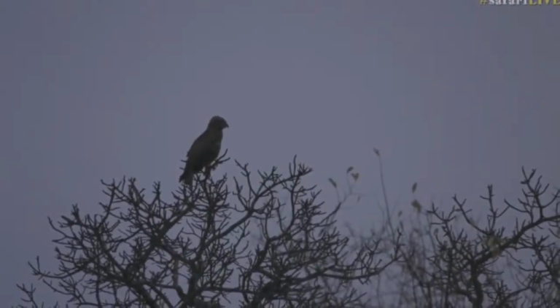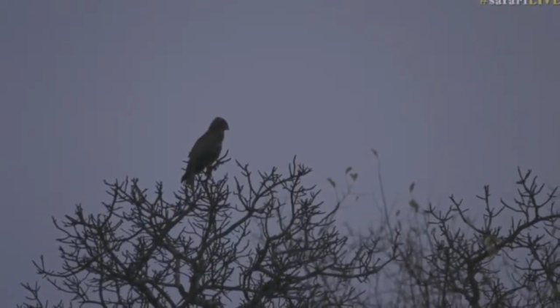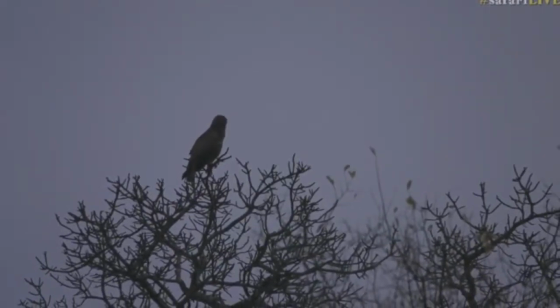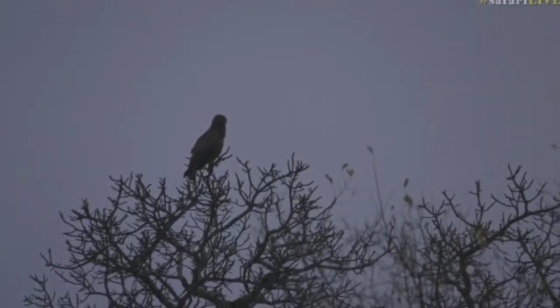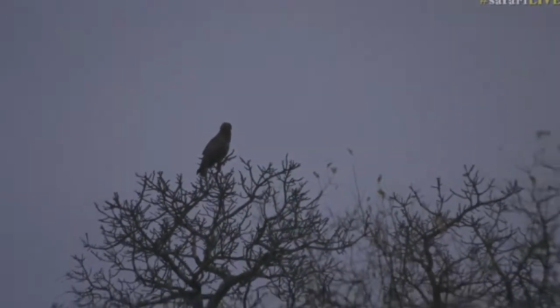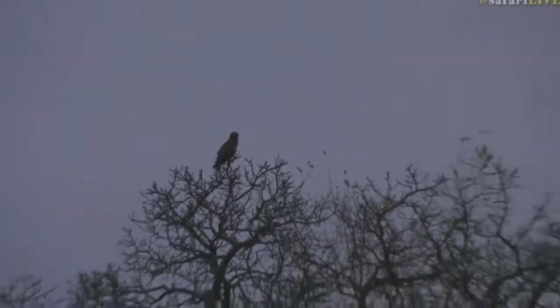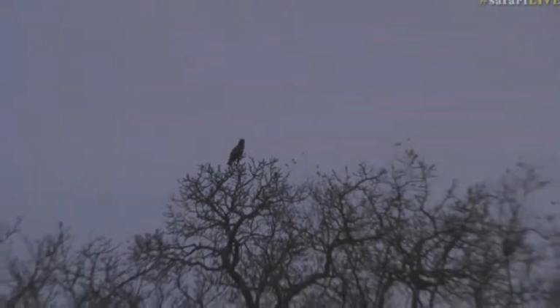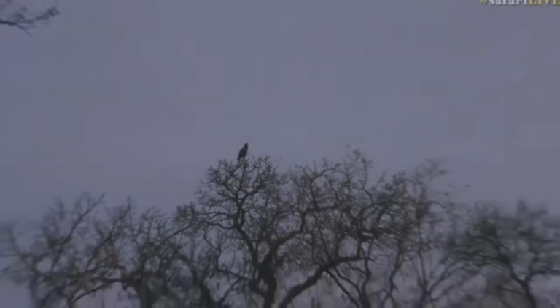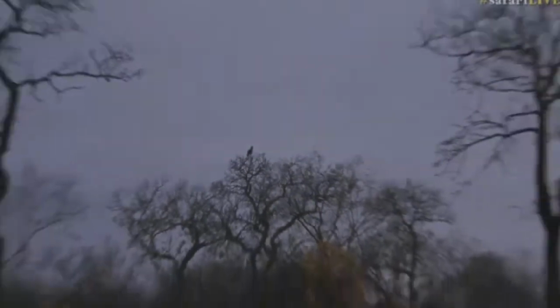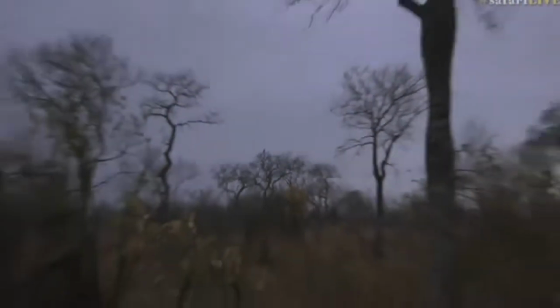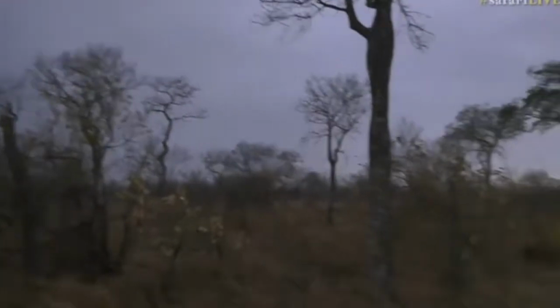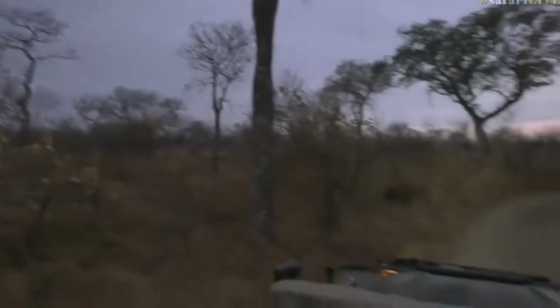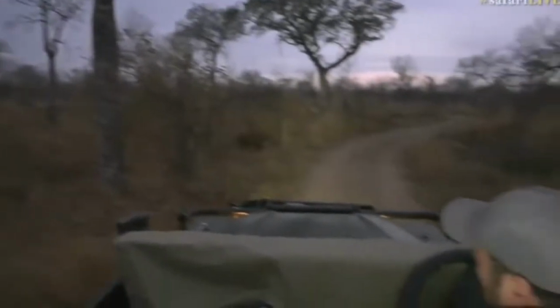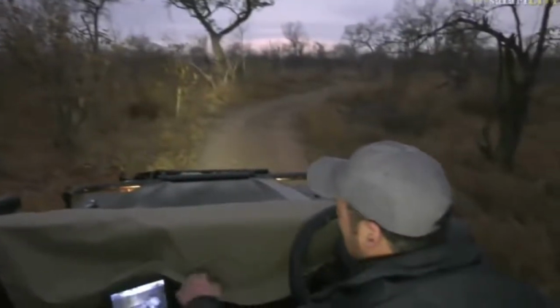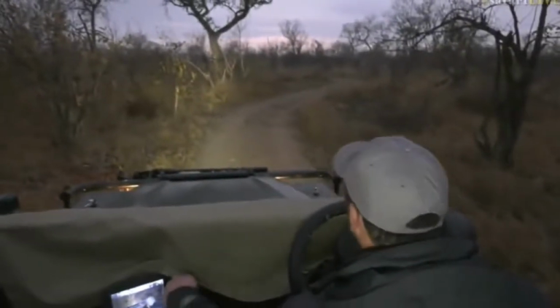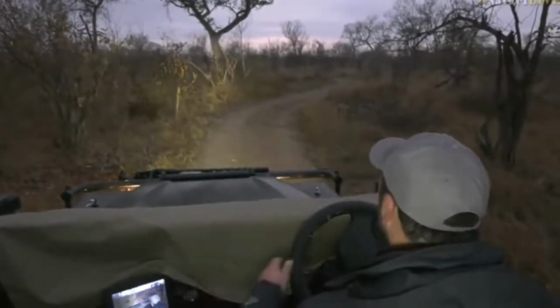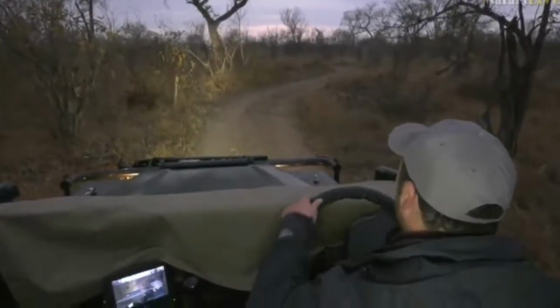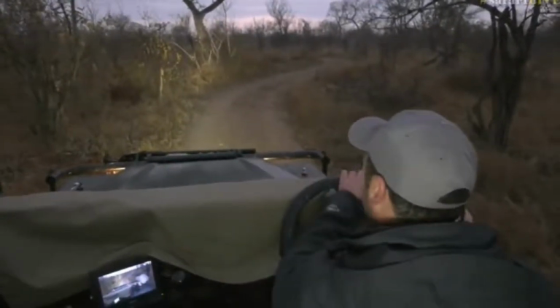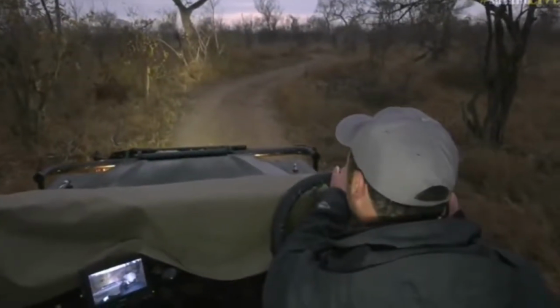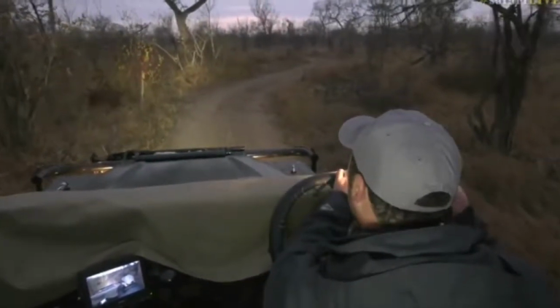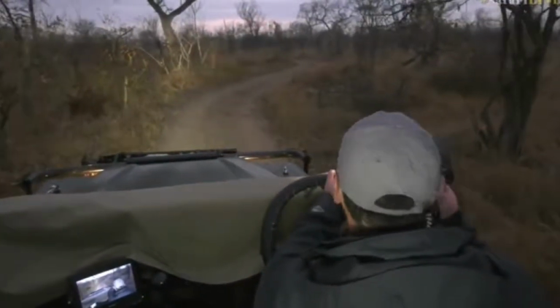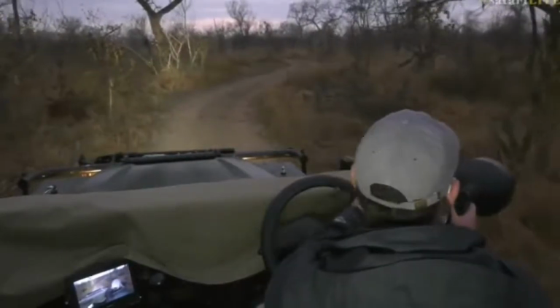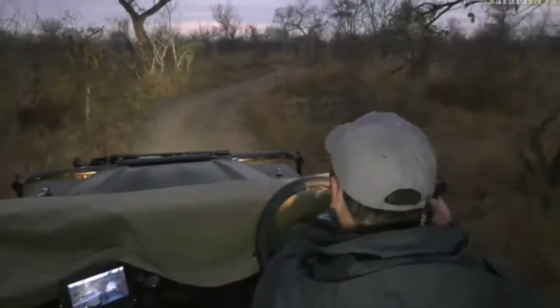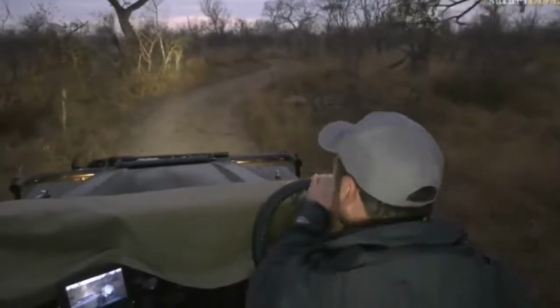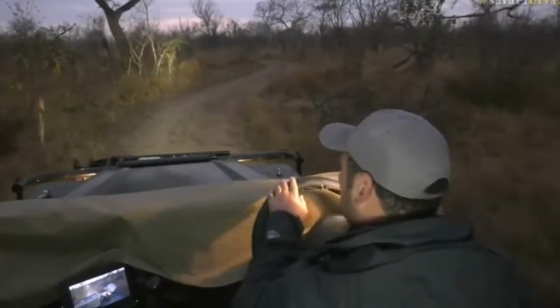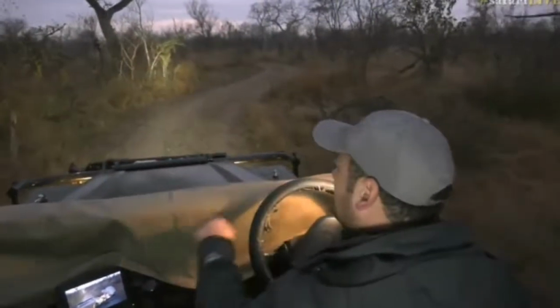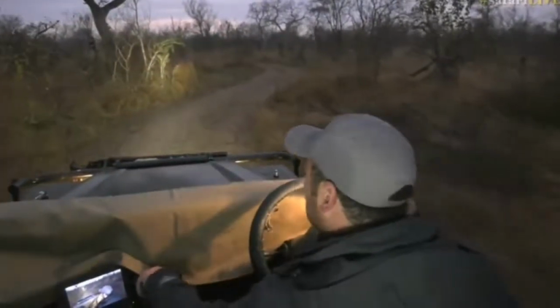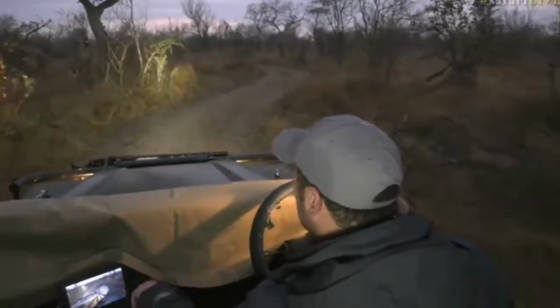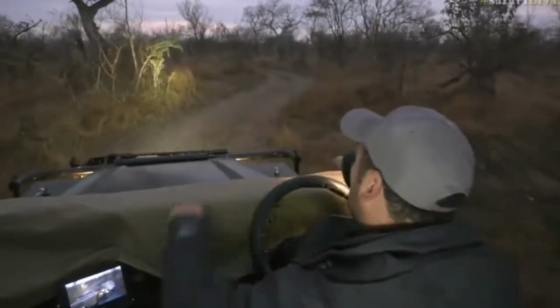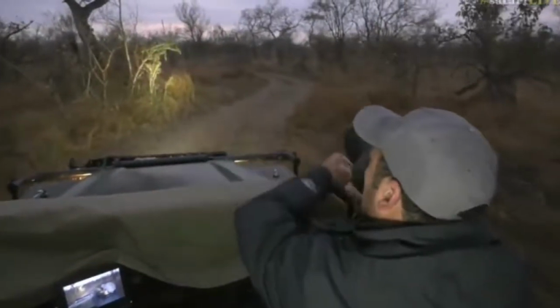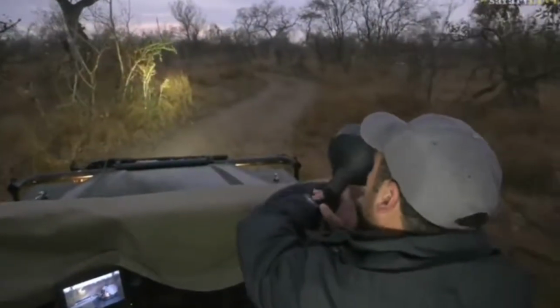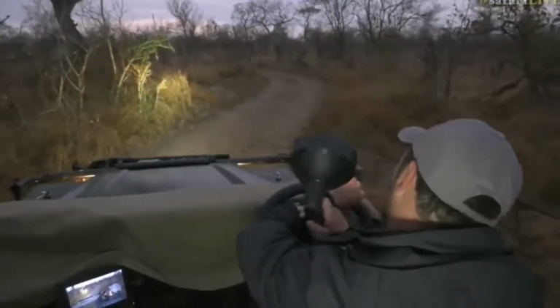Lovely view. Shall we go have a look at what that sound is ahead? Let's go investigate quickly — some branches breaking. We're now starting to get a little bit lighter now.